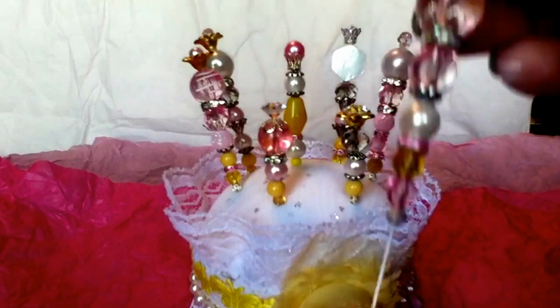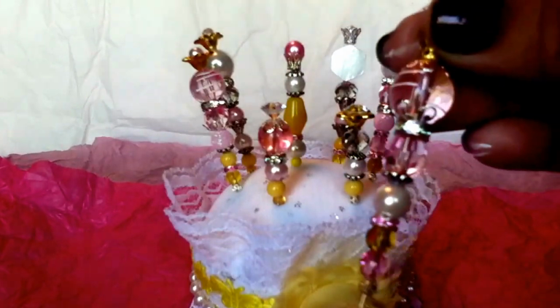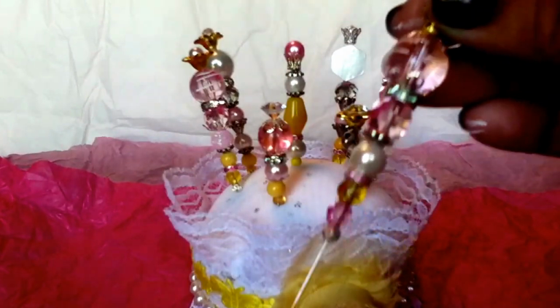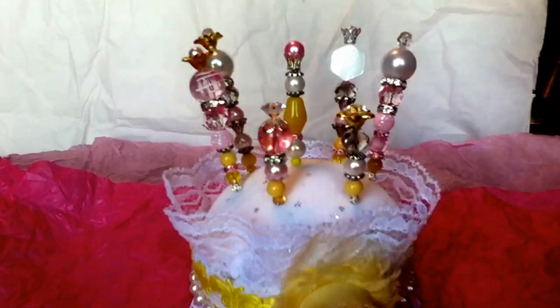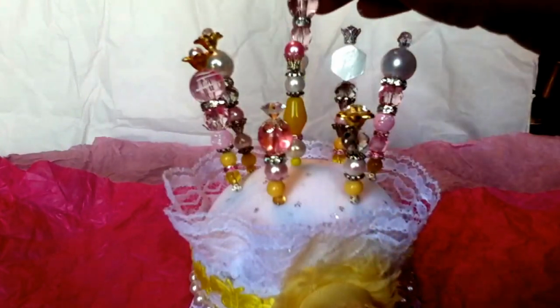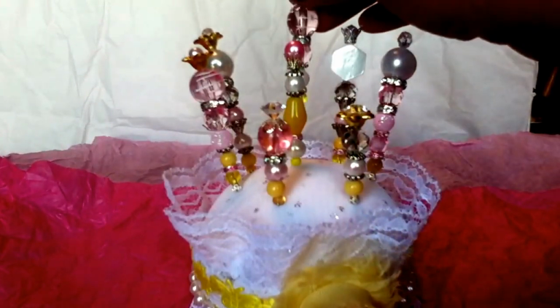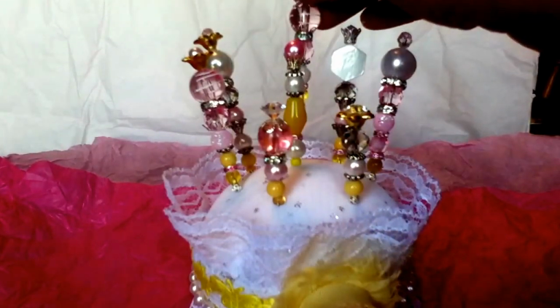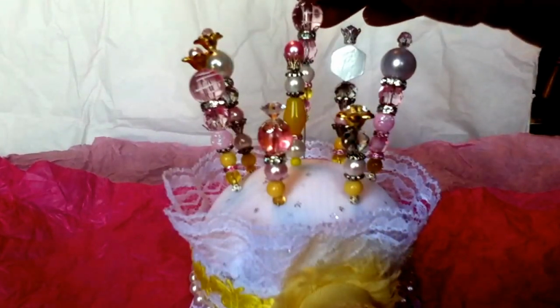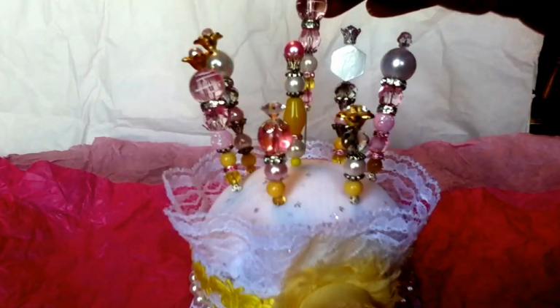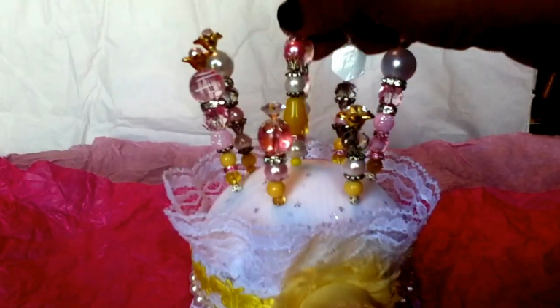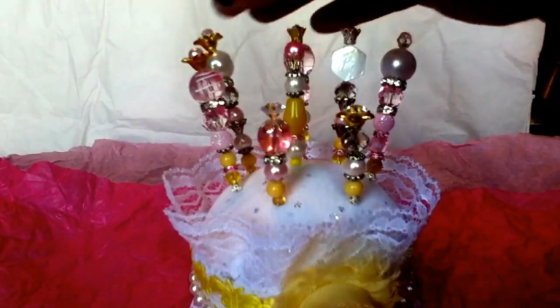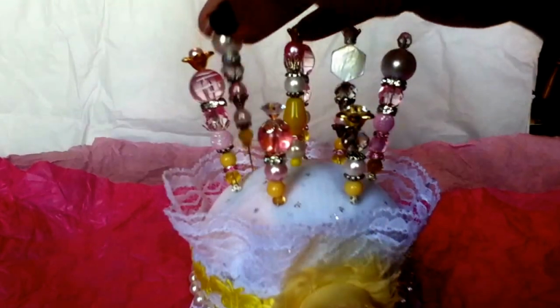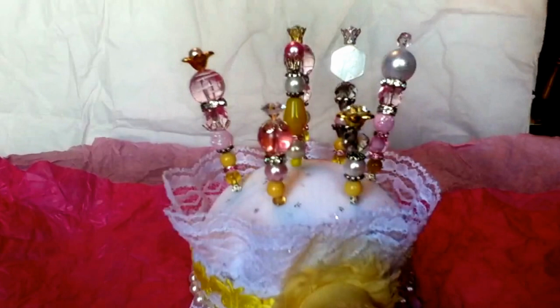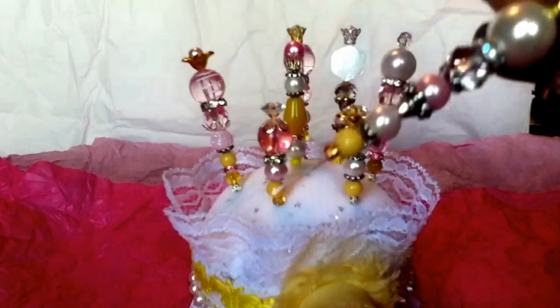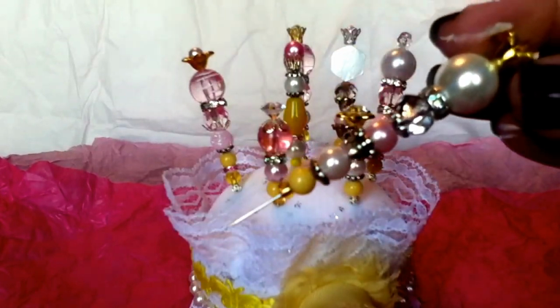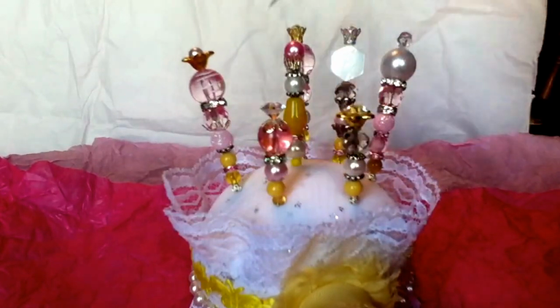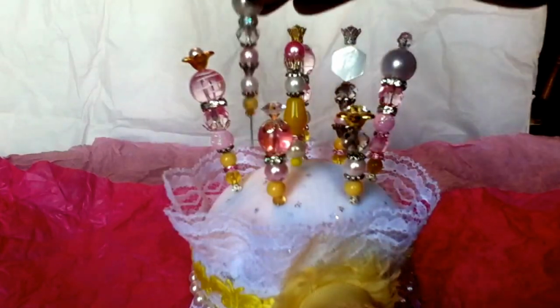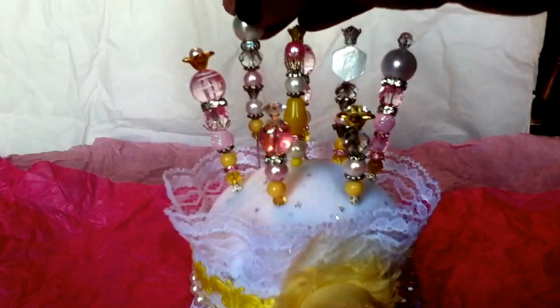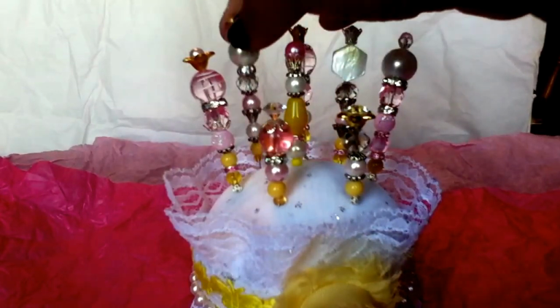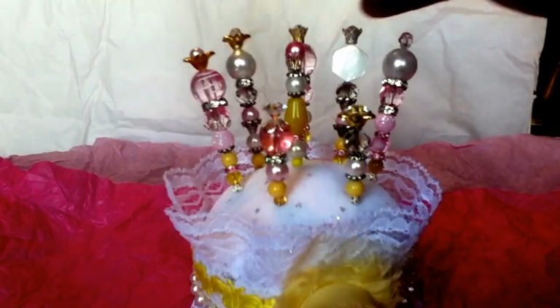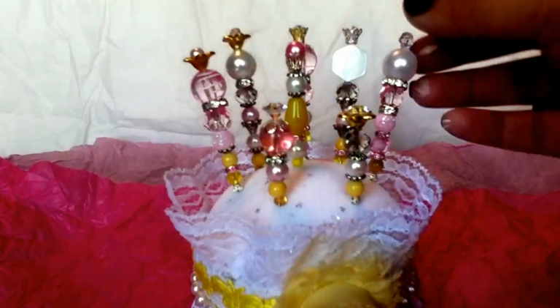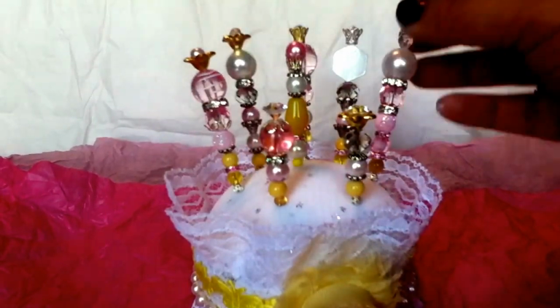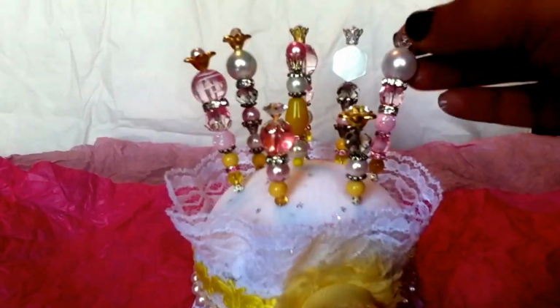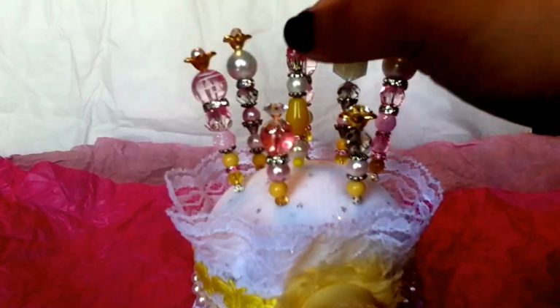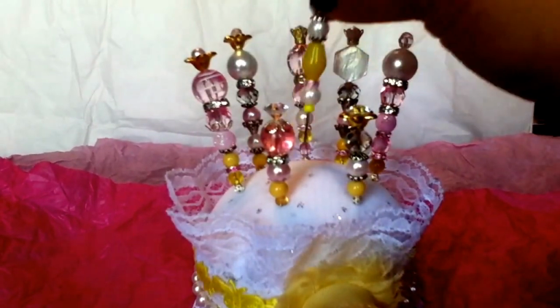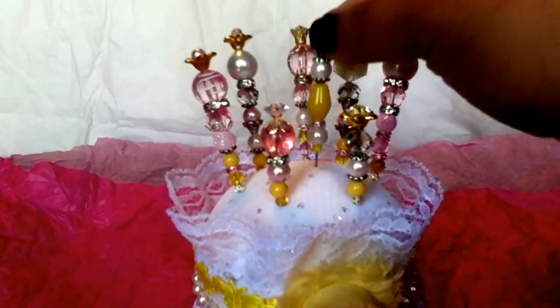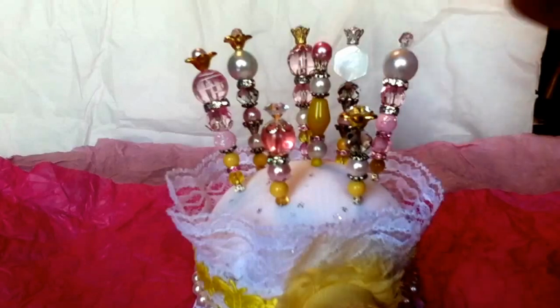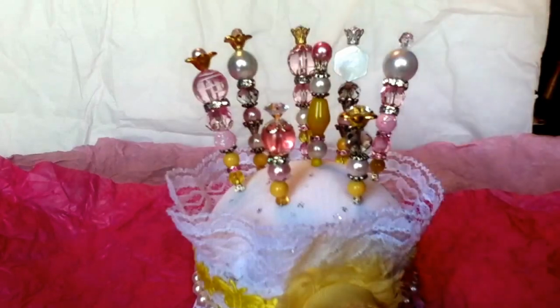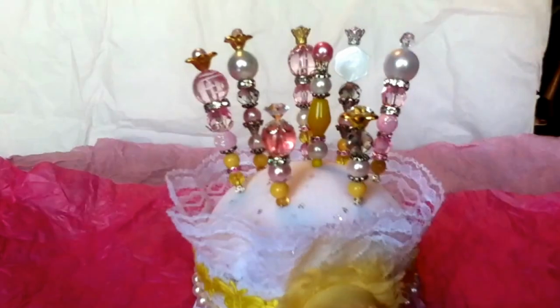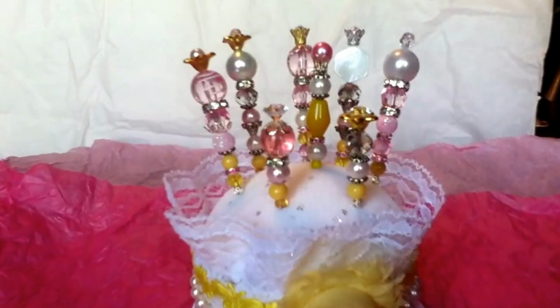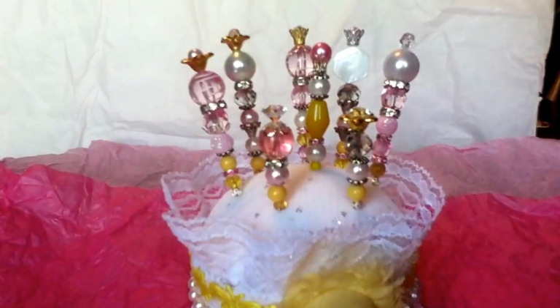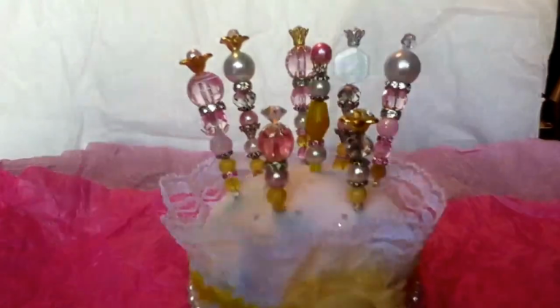You guys know I love my stick pins and I love making pin cushions, so I was able to do it pretty quick. Those are the pins I made for it.